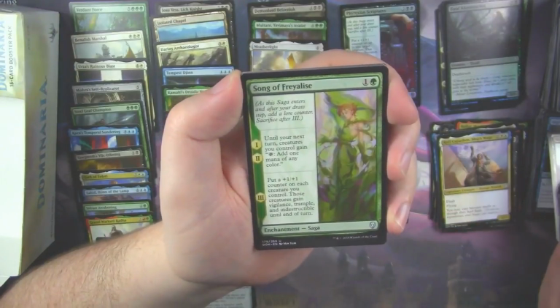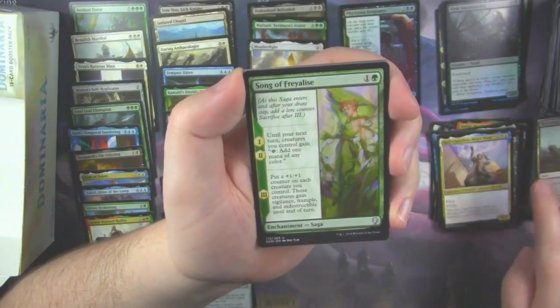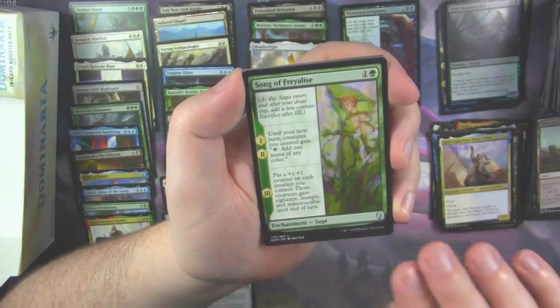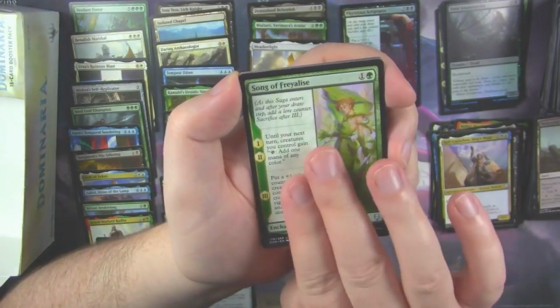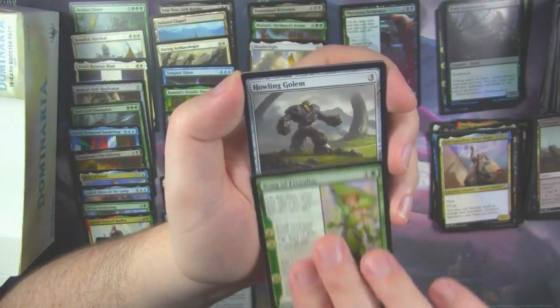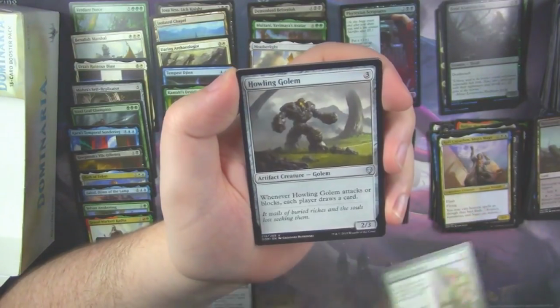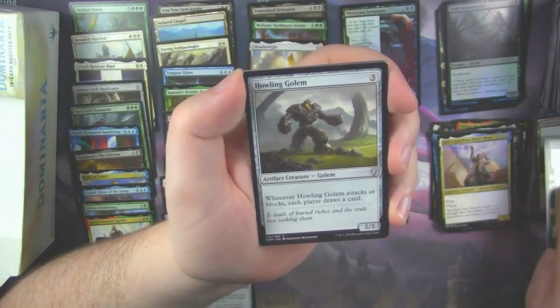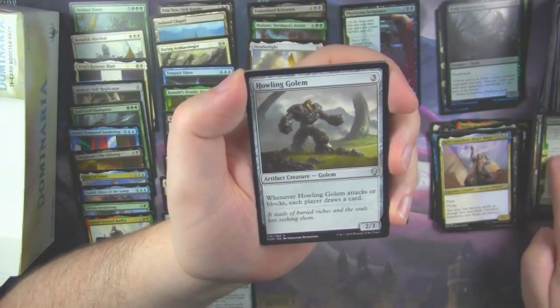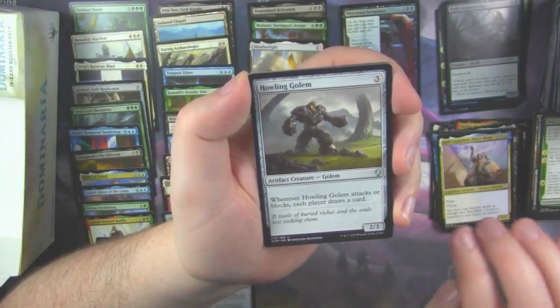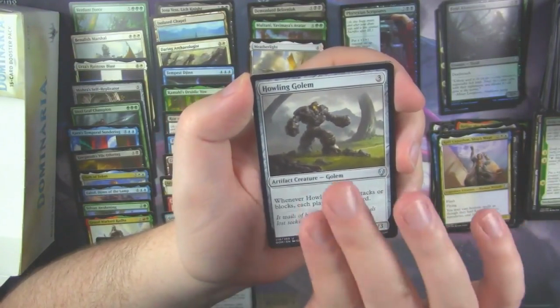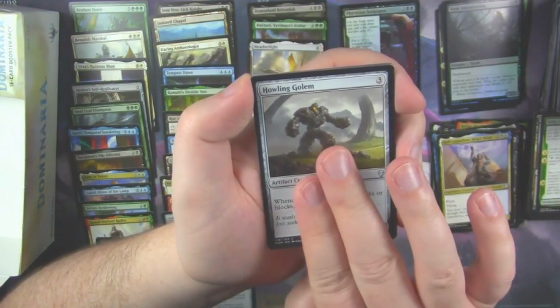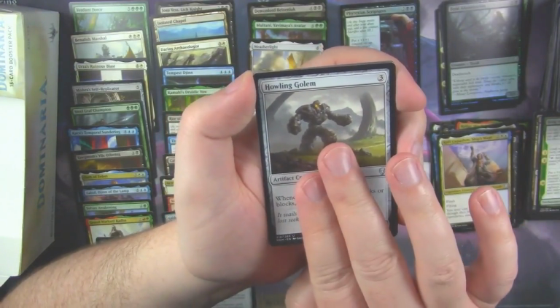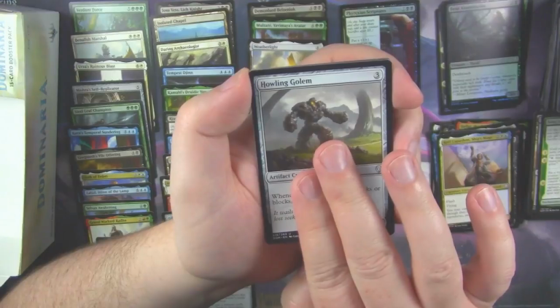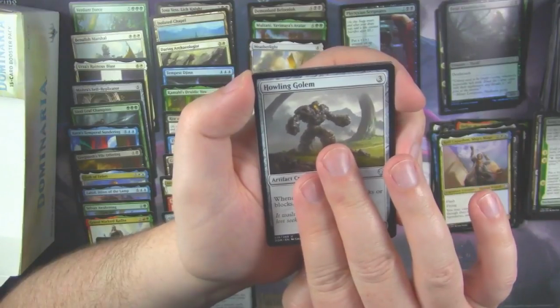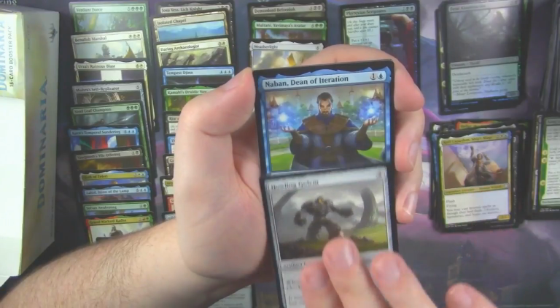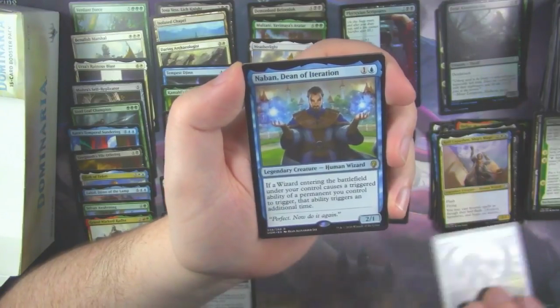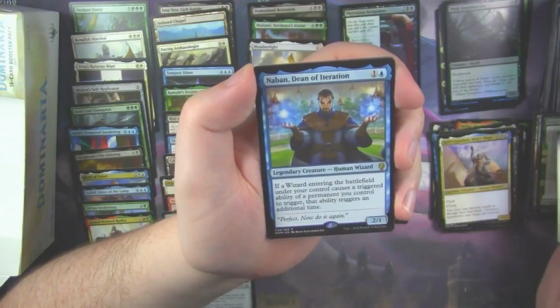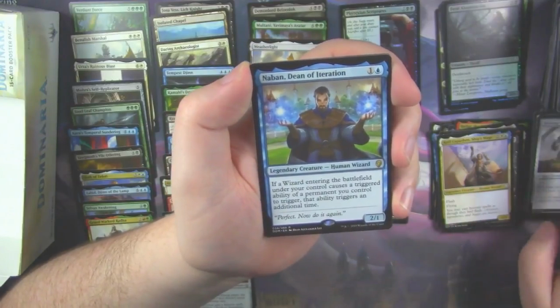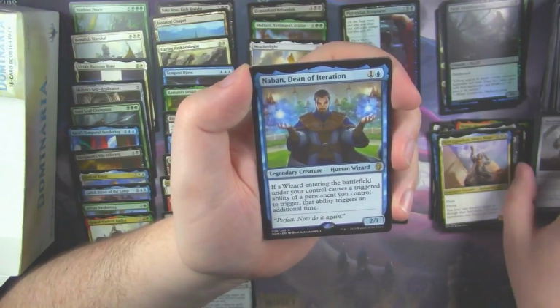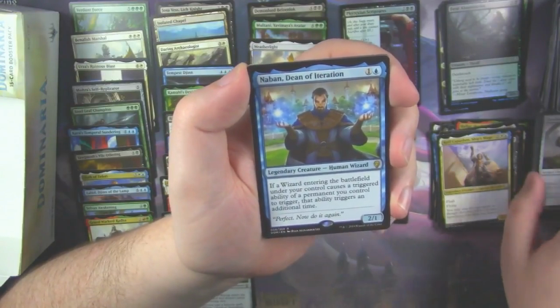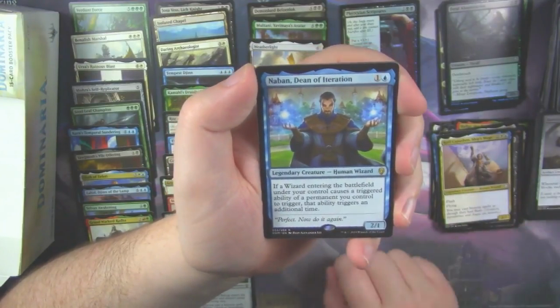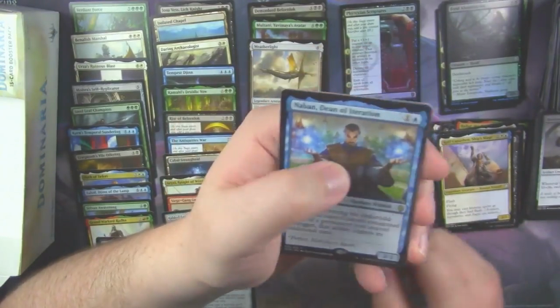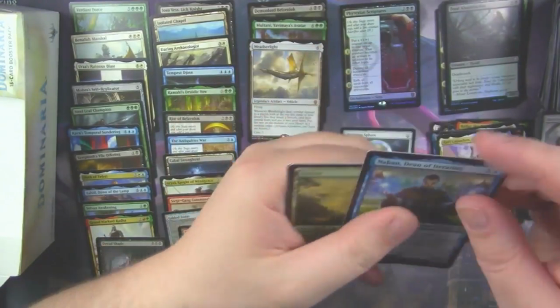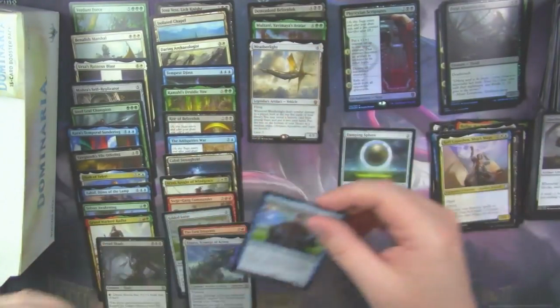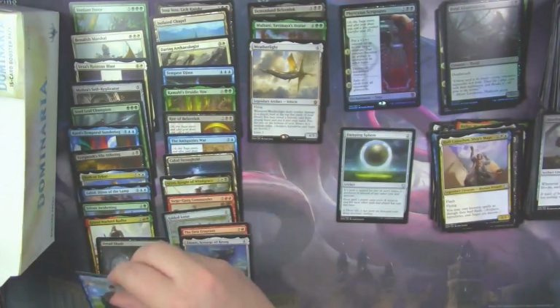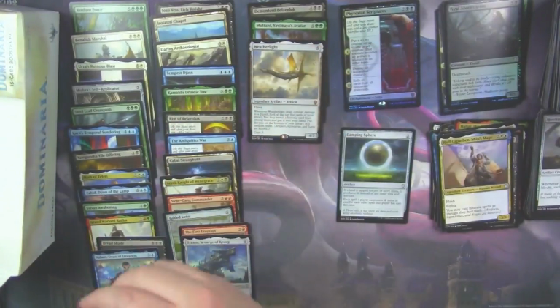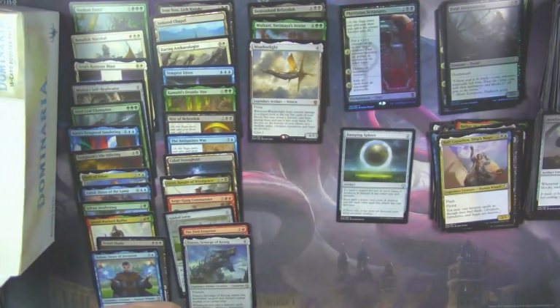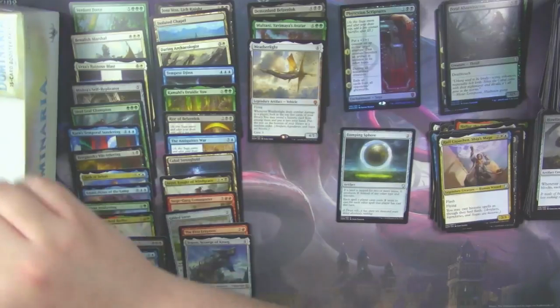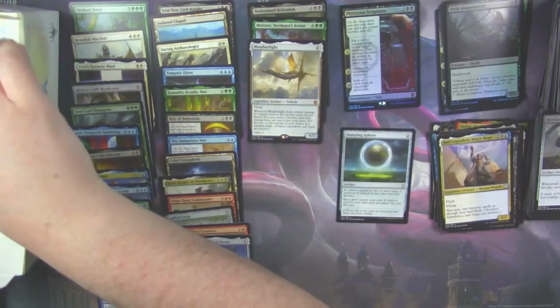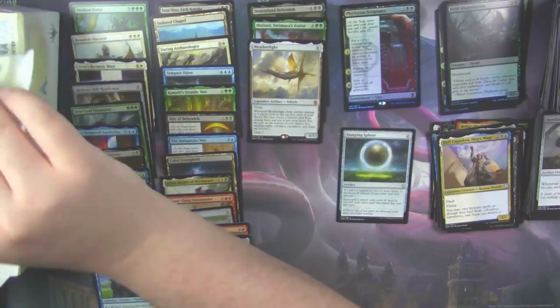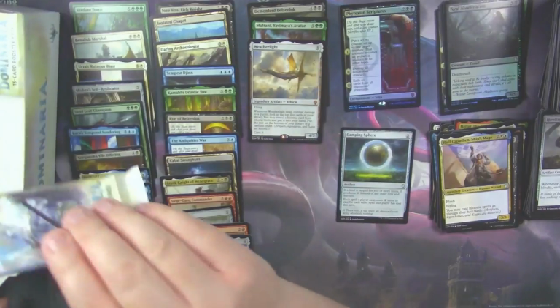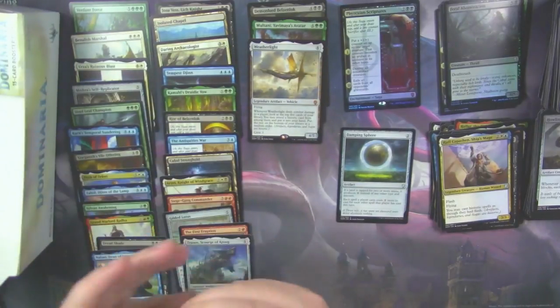Song of Frailties. Howling Golem. And another Legendary Creature — we got a Naban, Dean of Iteration.